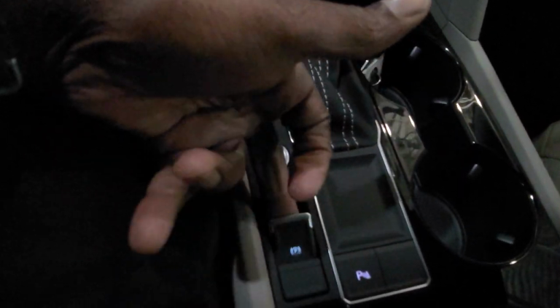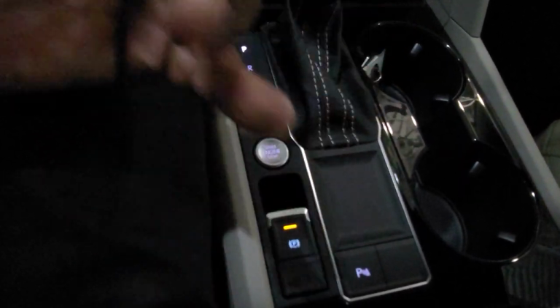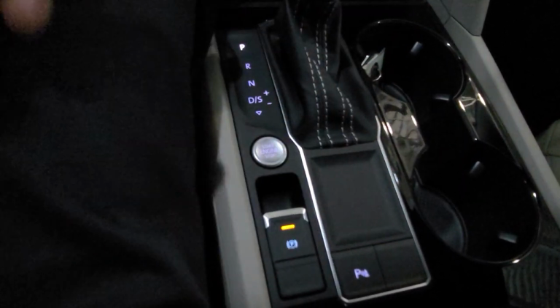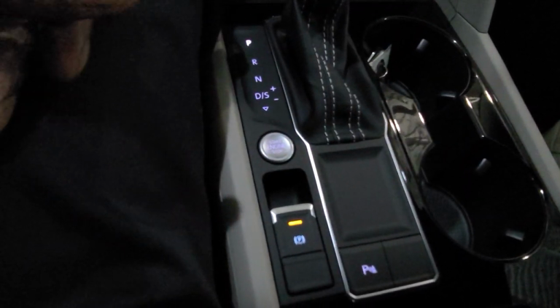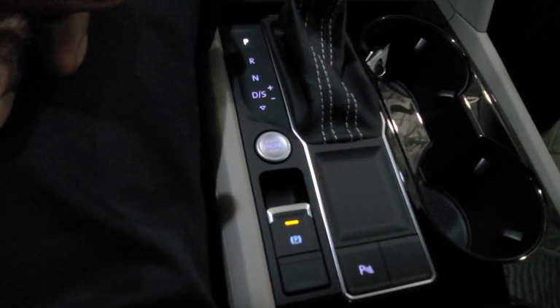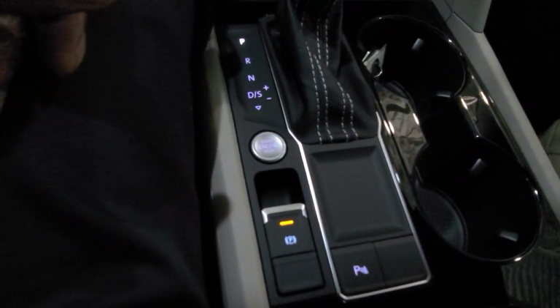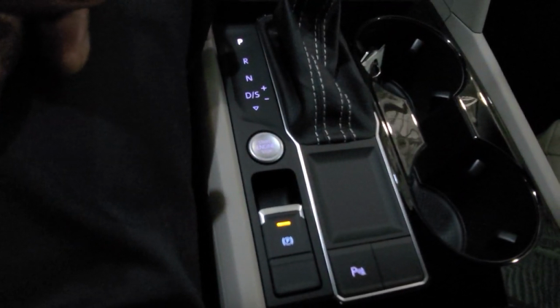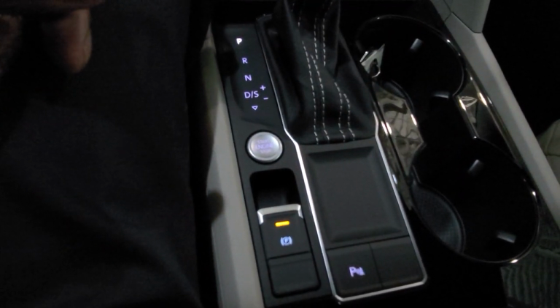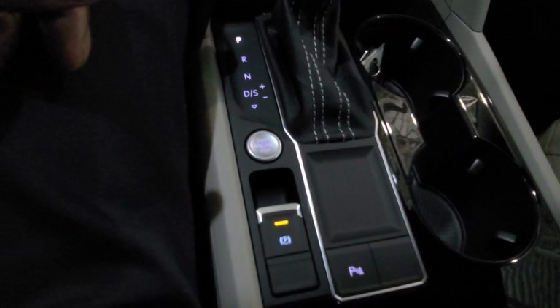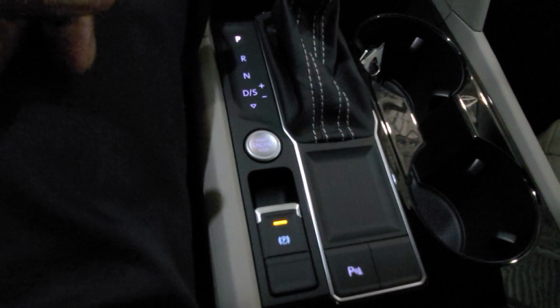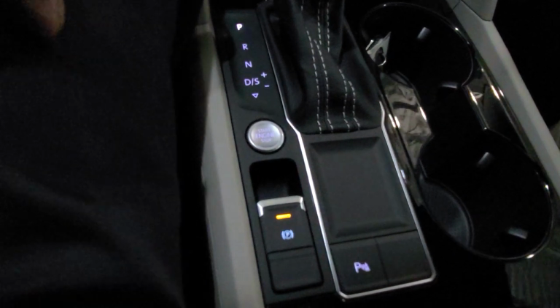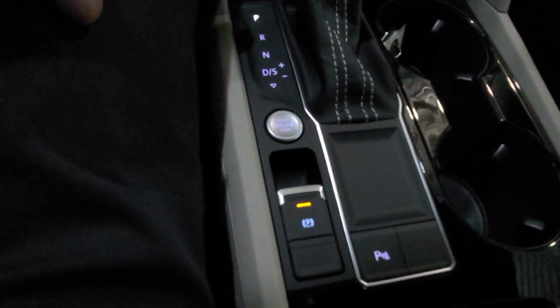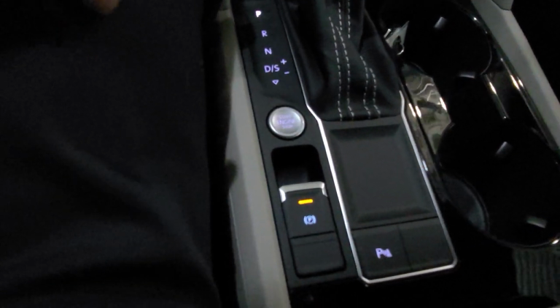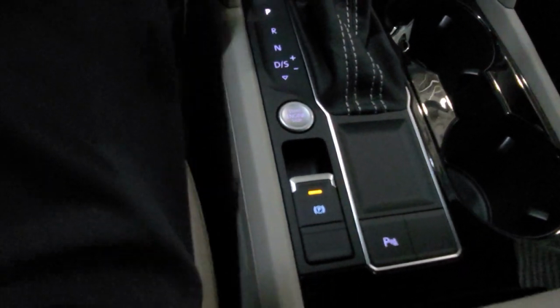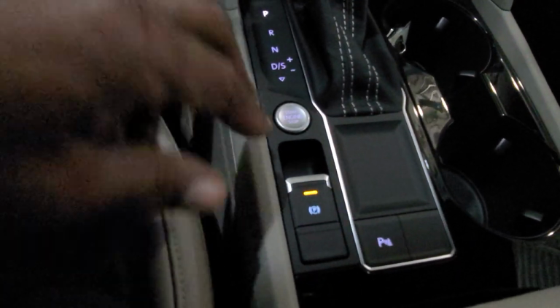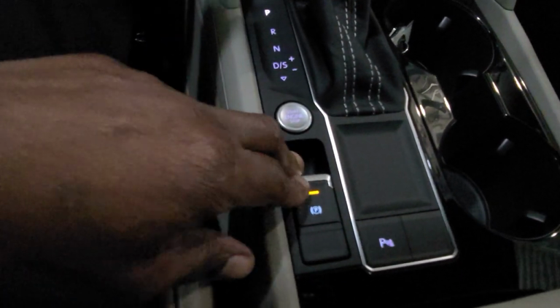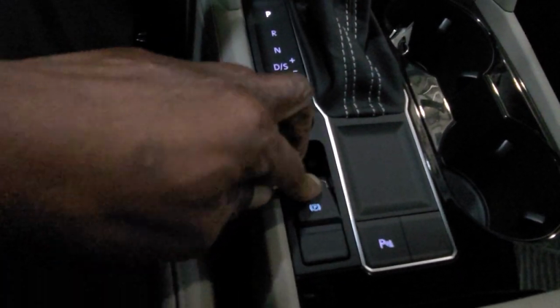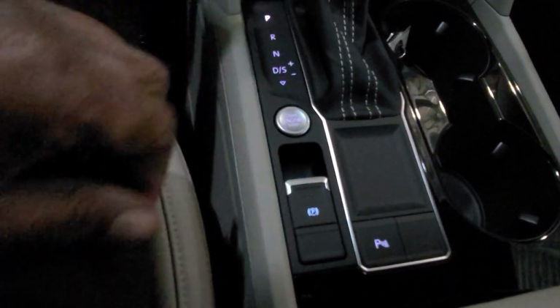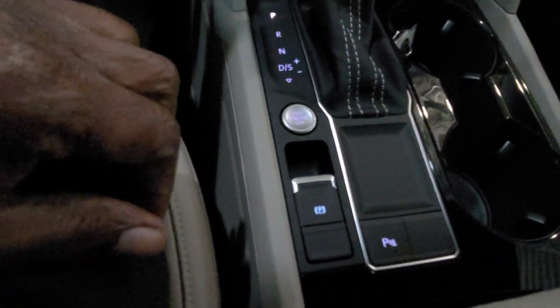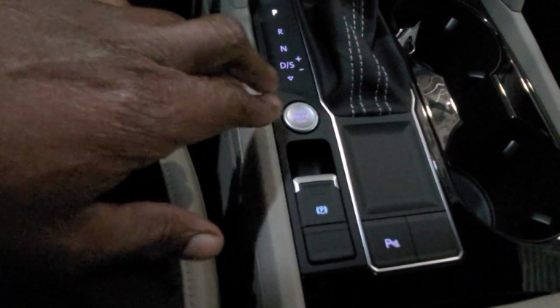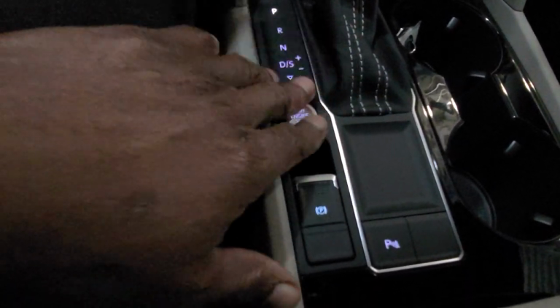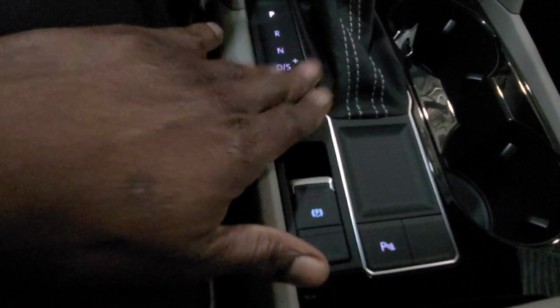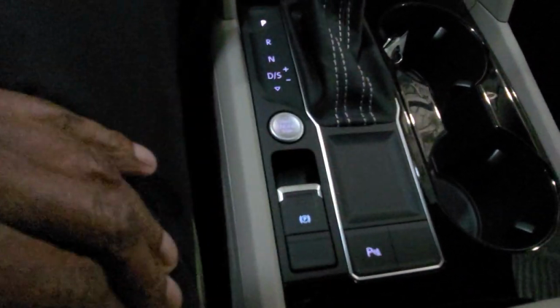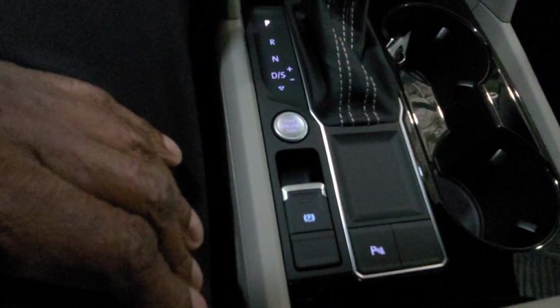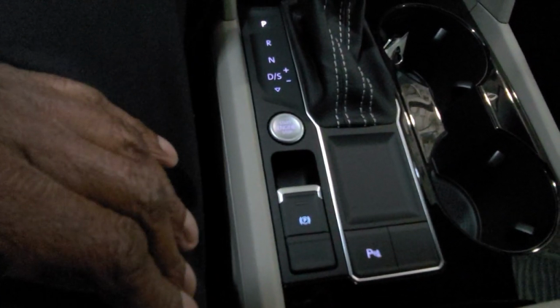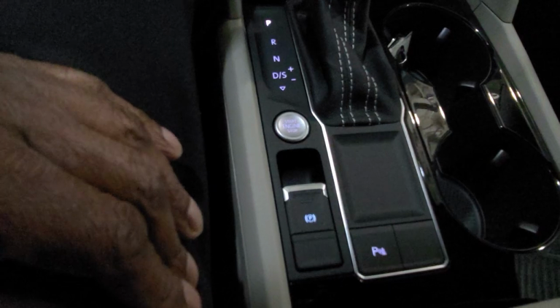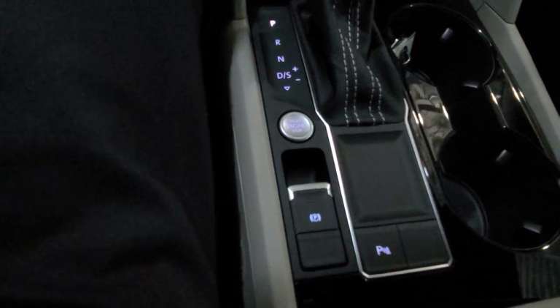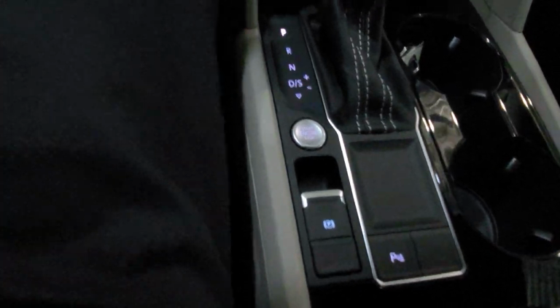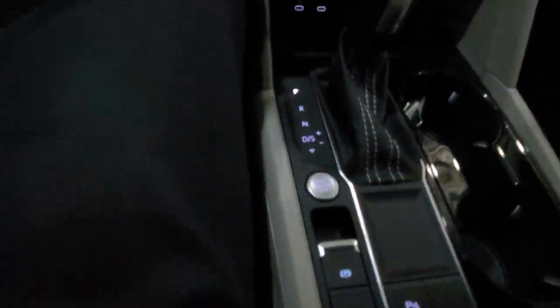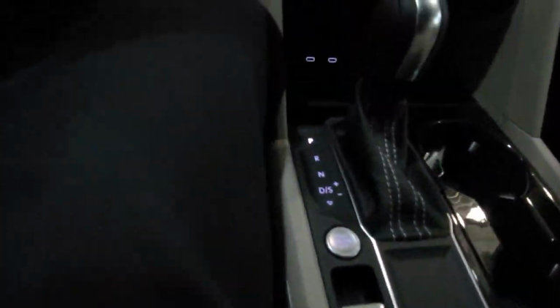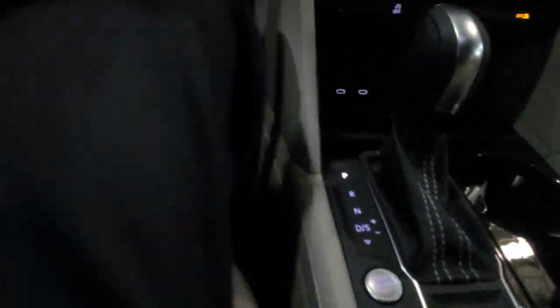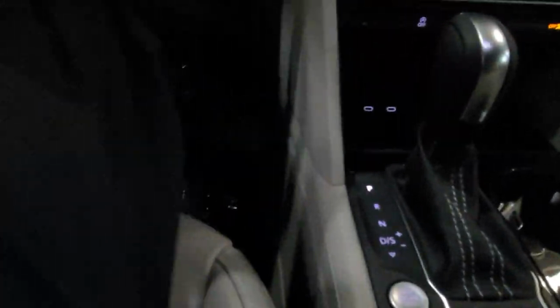Electronic parking brake right there — you just lift up on that to activate it, then put your foot on the brake and push down to release. Of course, the push button start is right there. Let's take a look at the middle row.